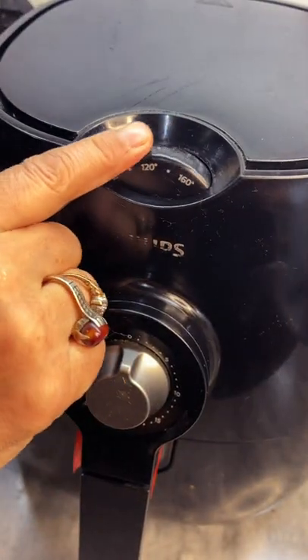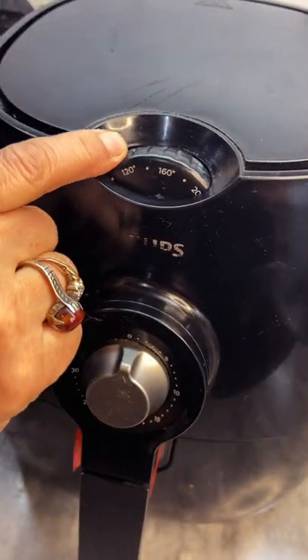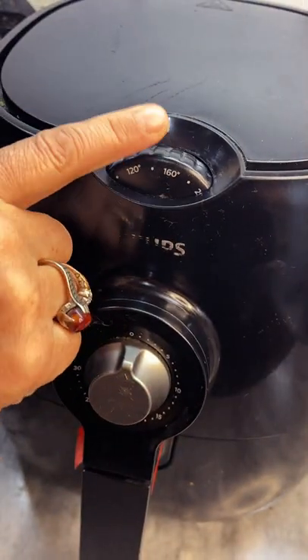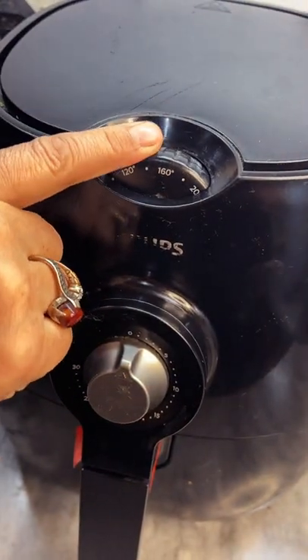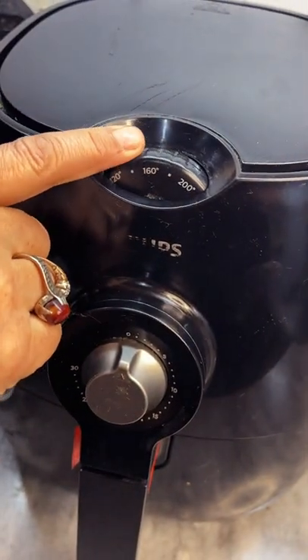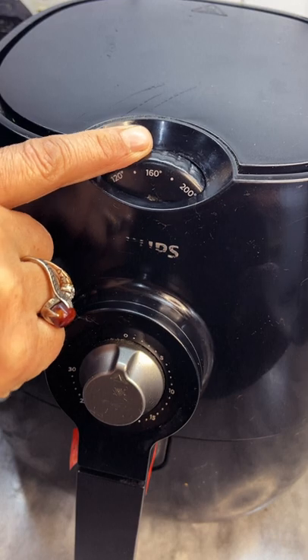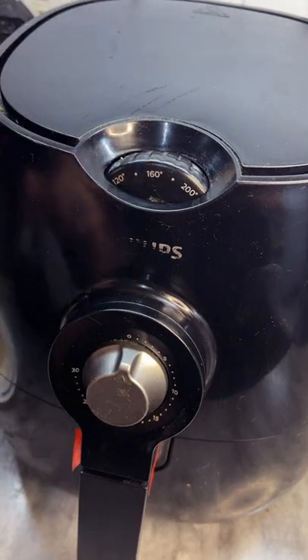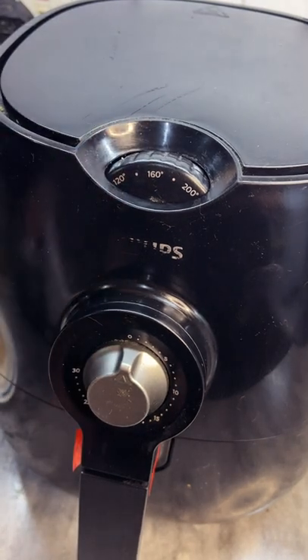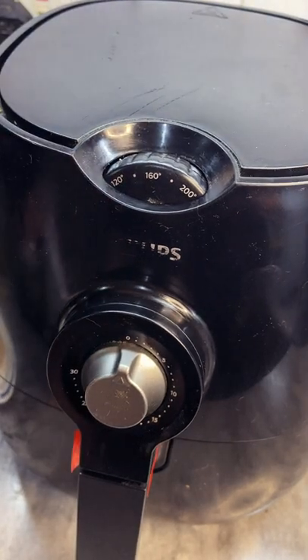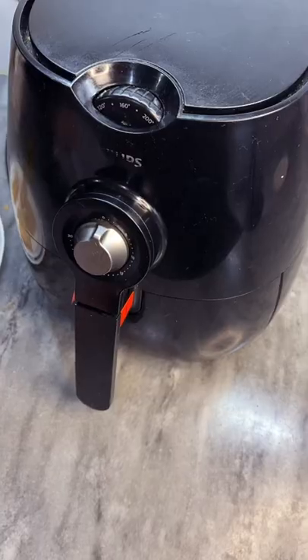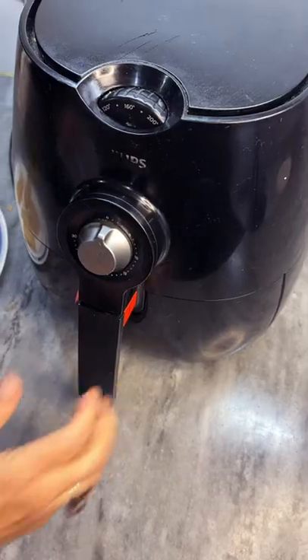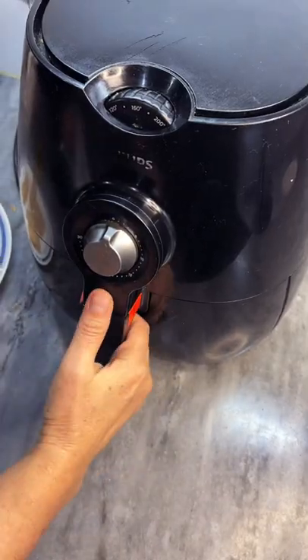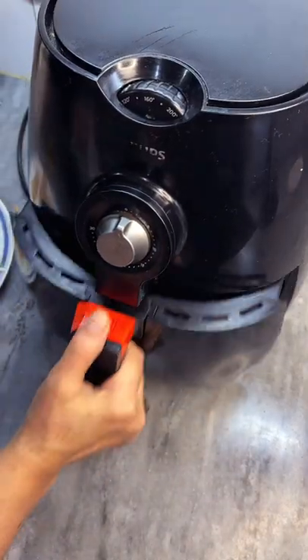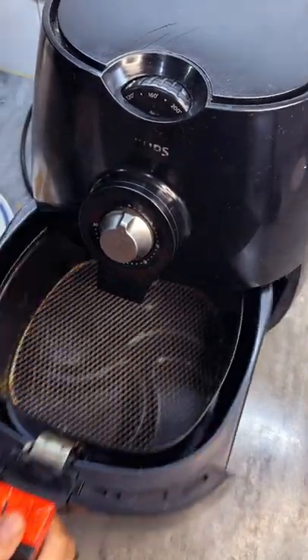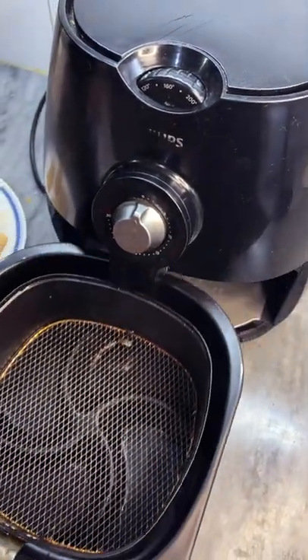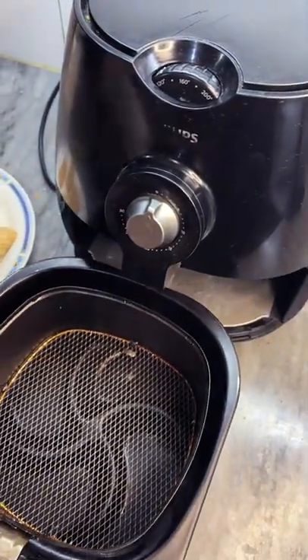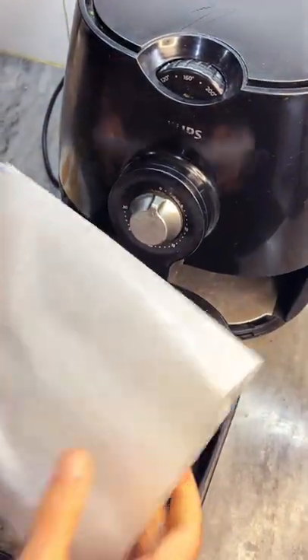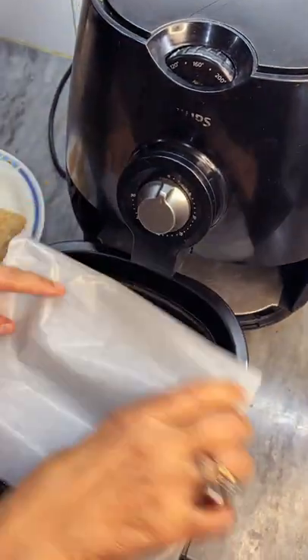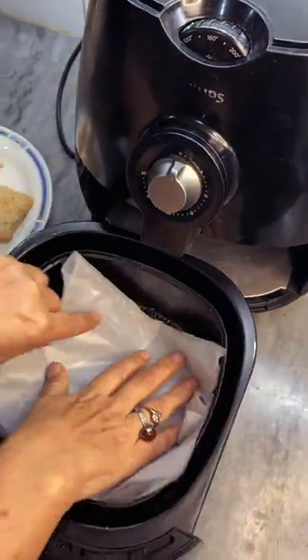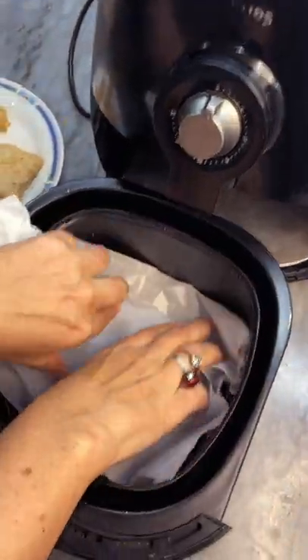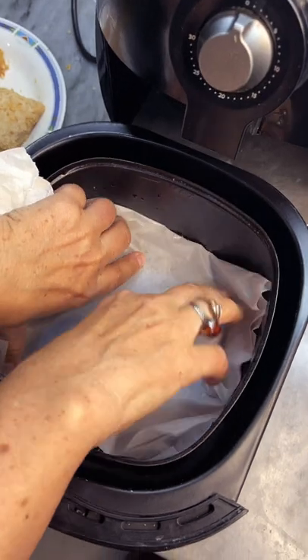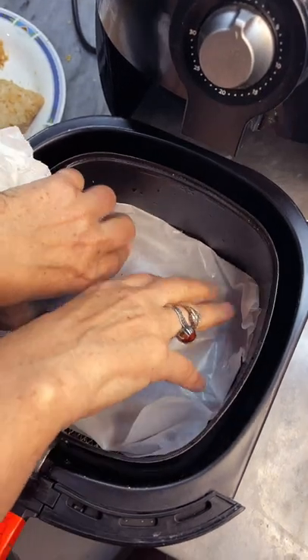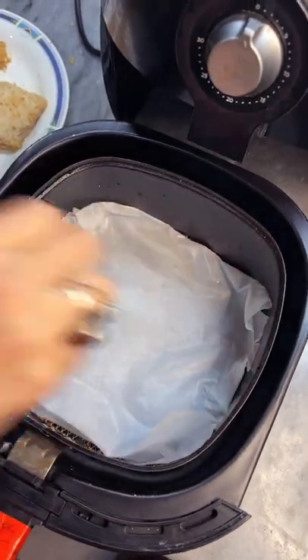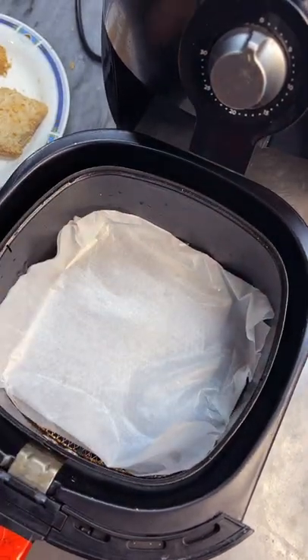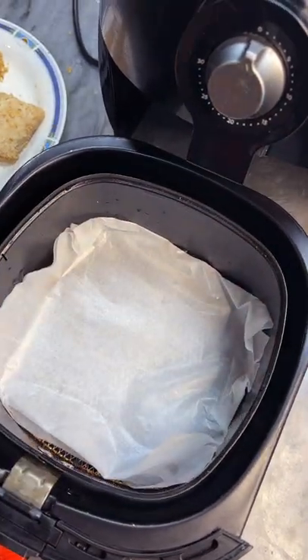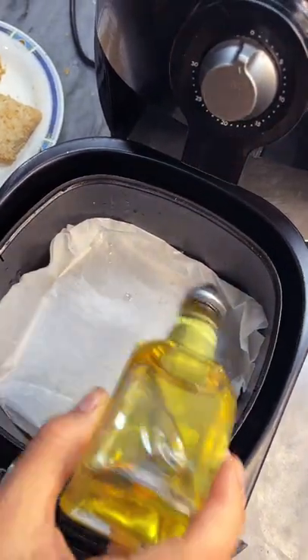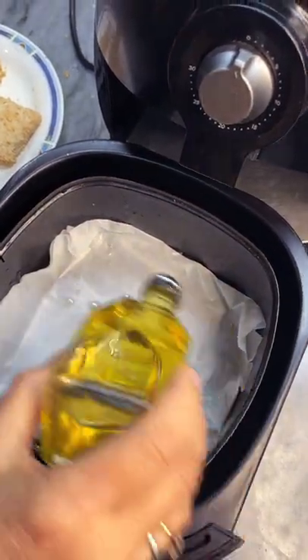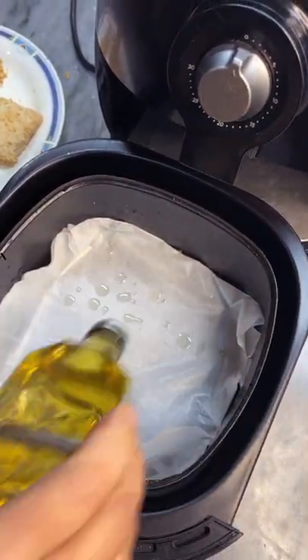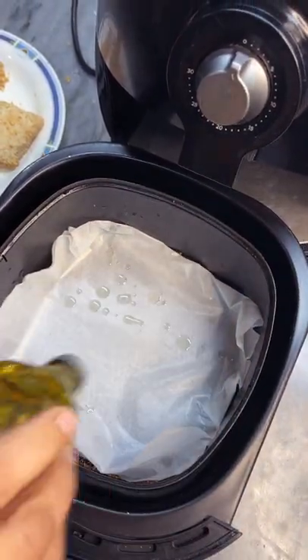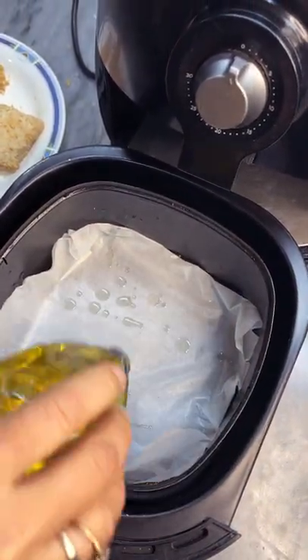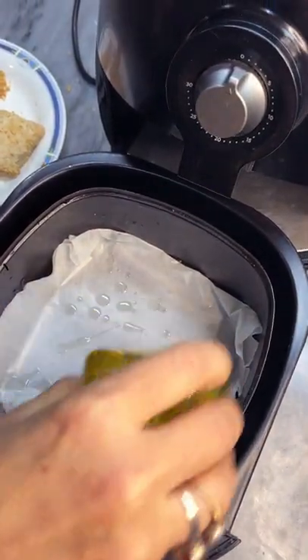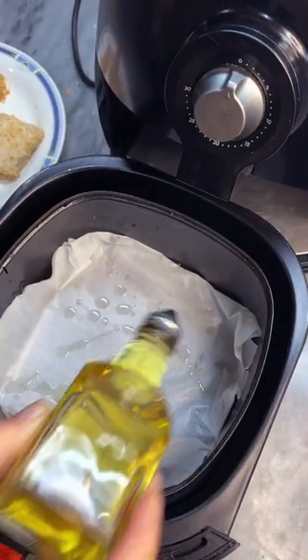We will start off by setting the temperature of our air fryer to 160 degrees. Next, take your tray out, put your butter paper in, grease it with some olive oil, and place your fish fillets.